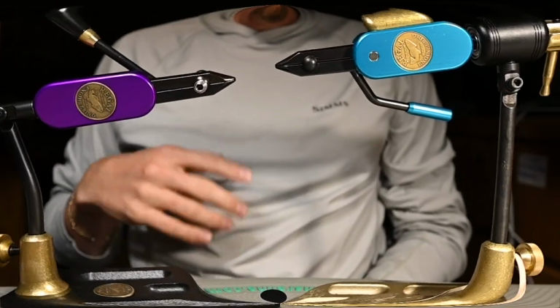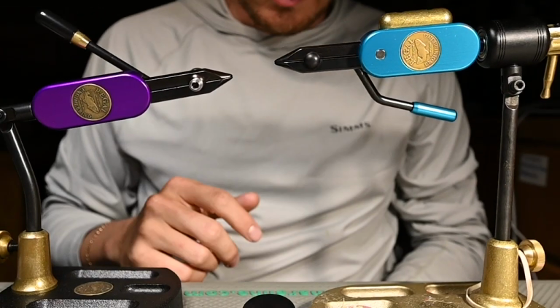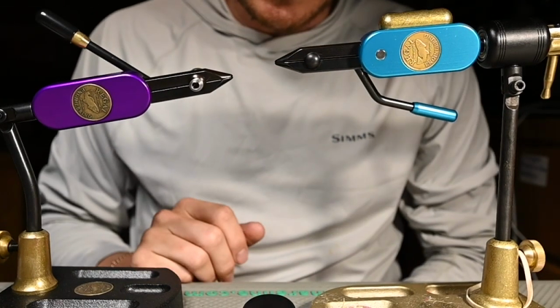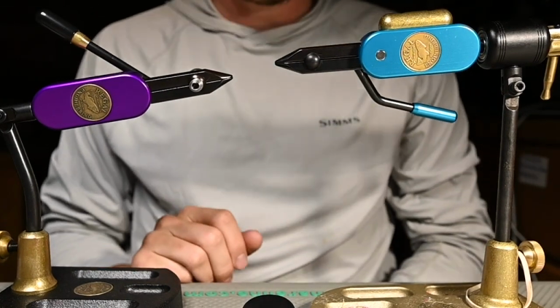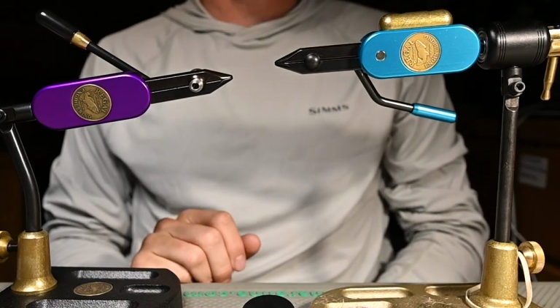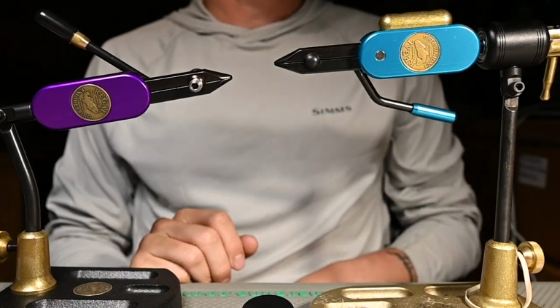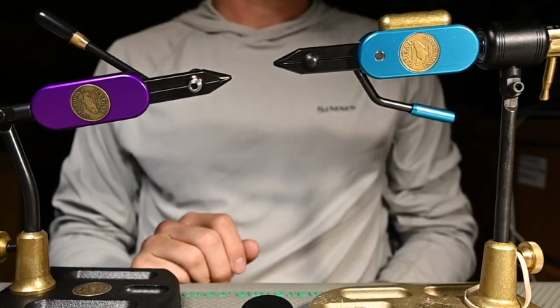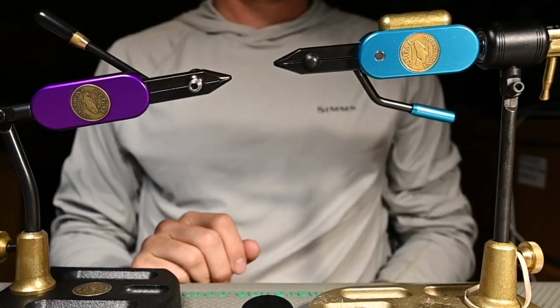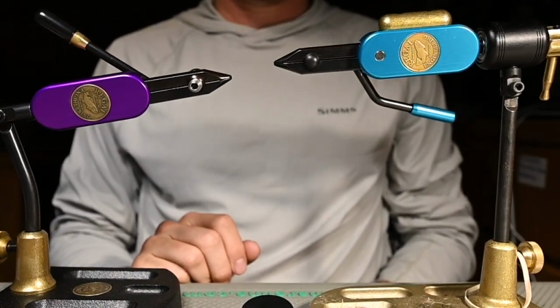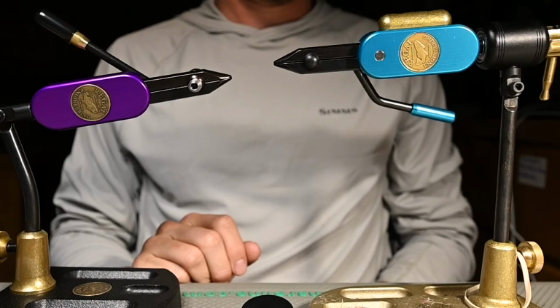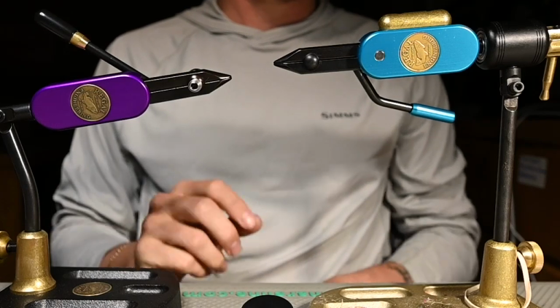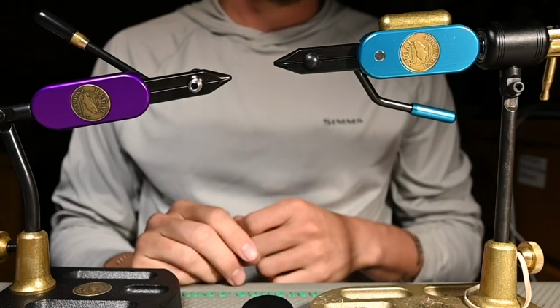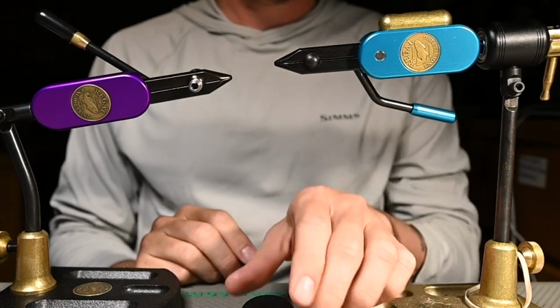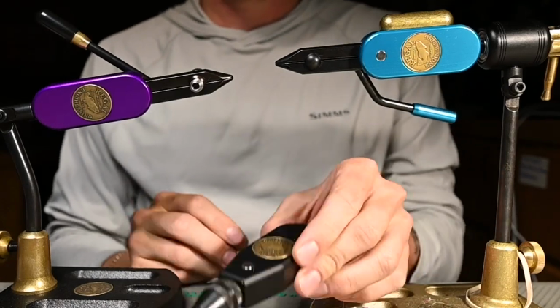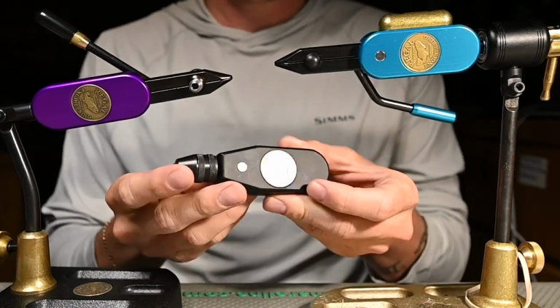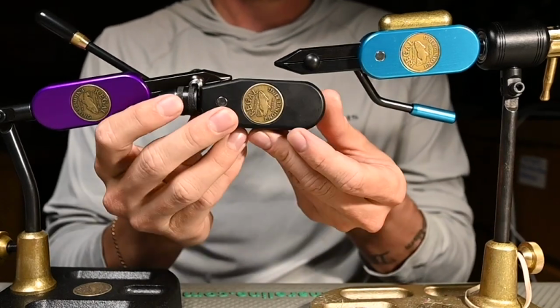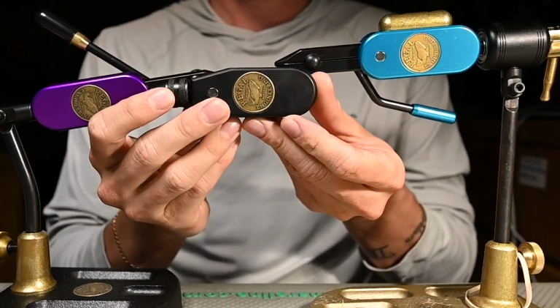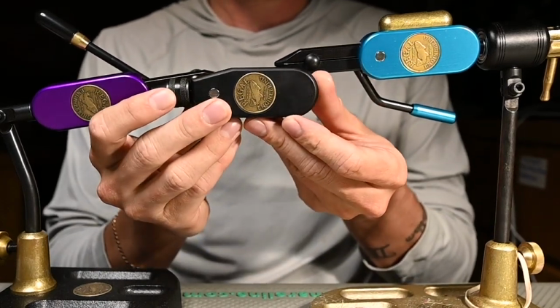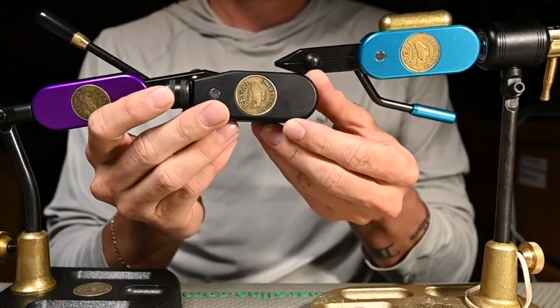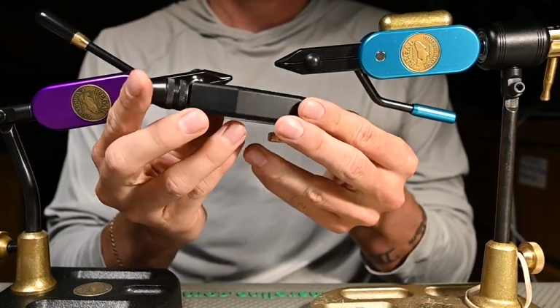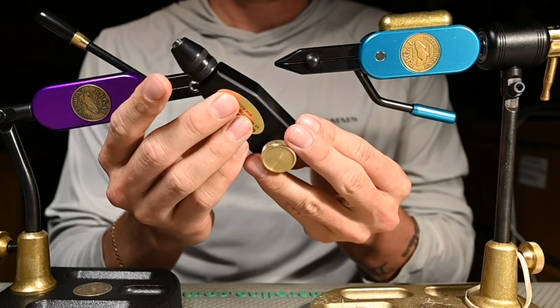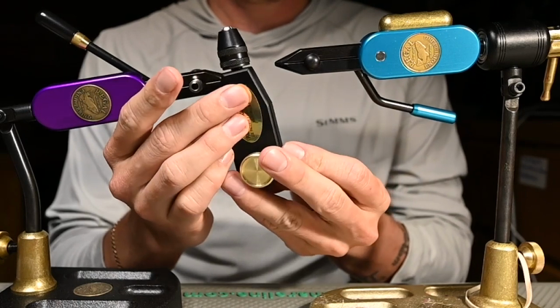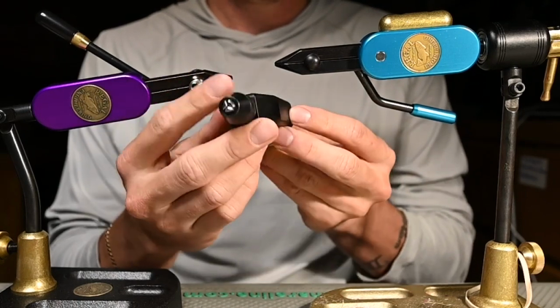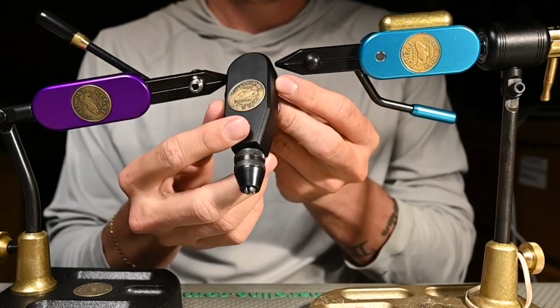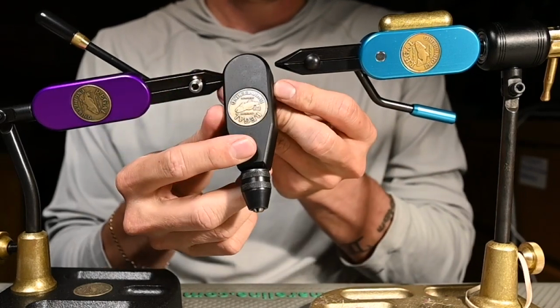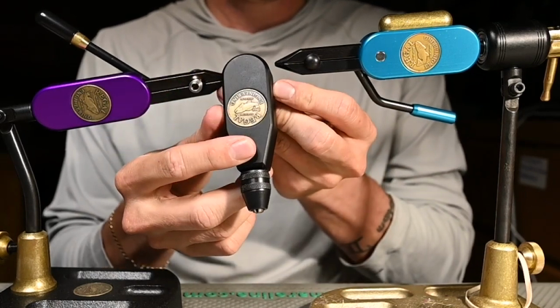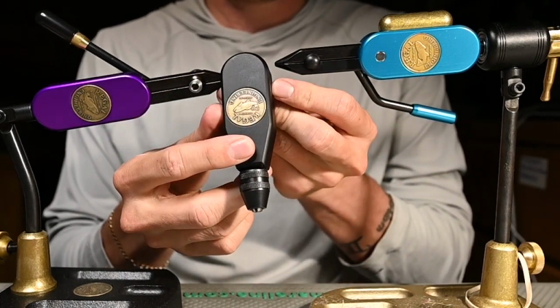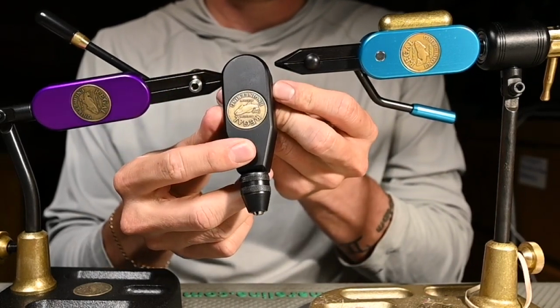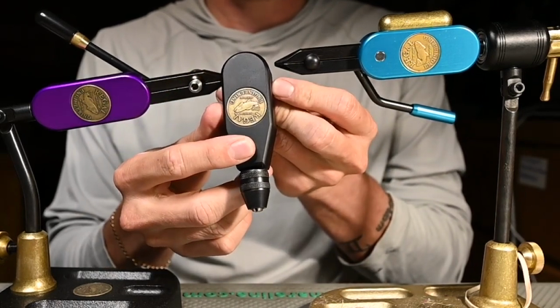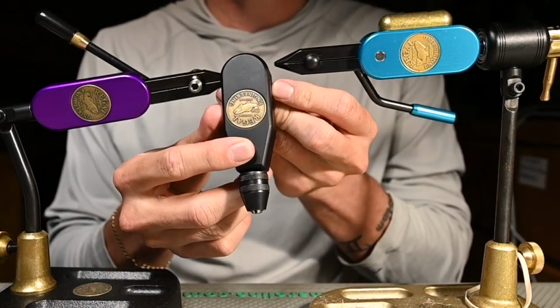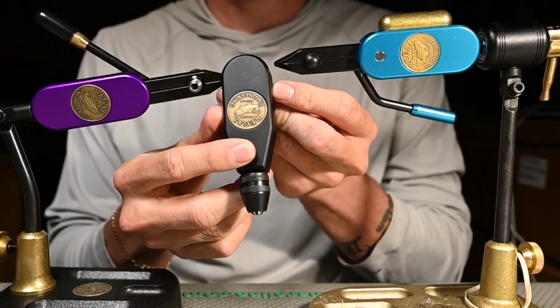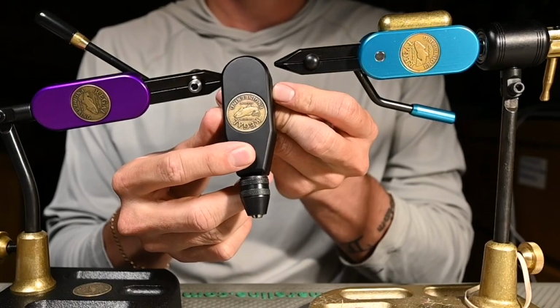How's it going everybody, Josh here from Spawn Fly Fish, and today we are going to teach you how to use the Regal tube fly head — a really cool product that we get a lot of questions about, so we're going to dive right into this today.